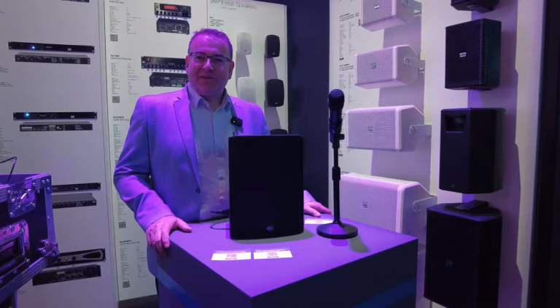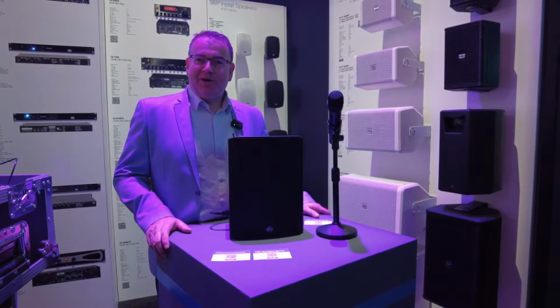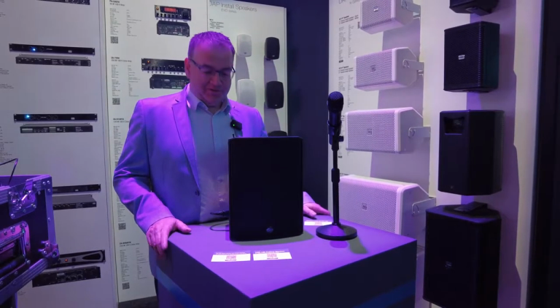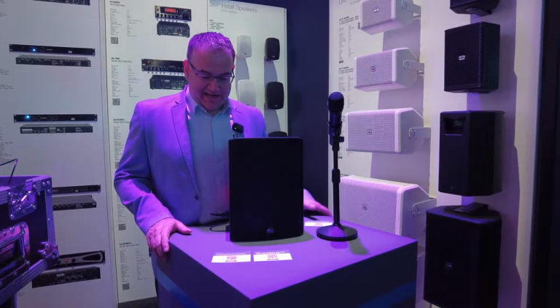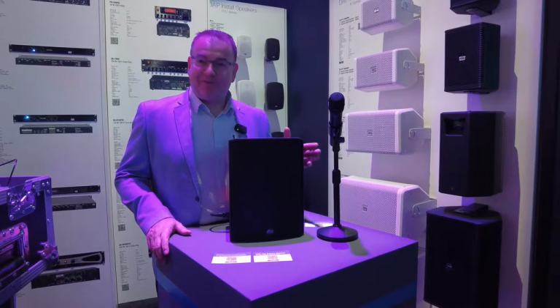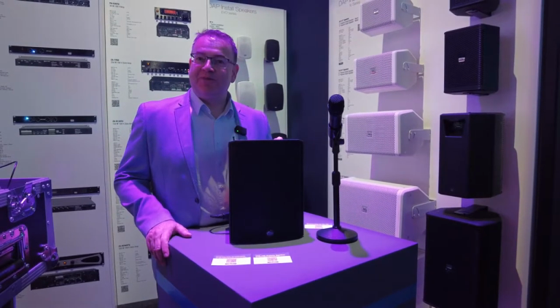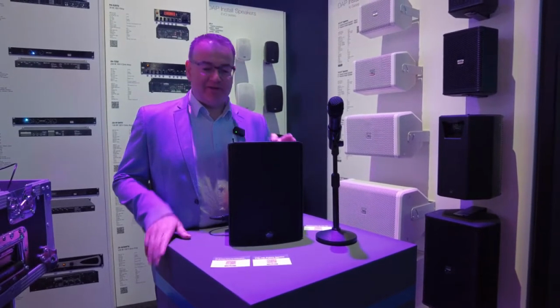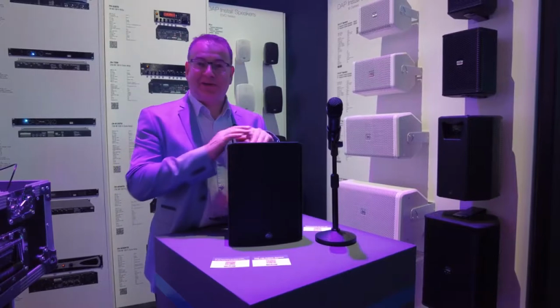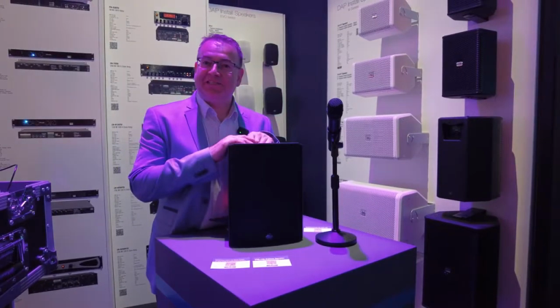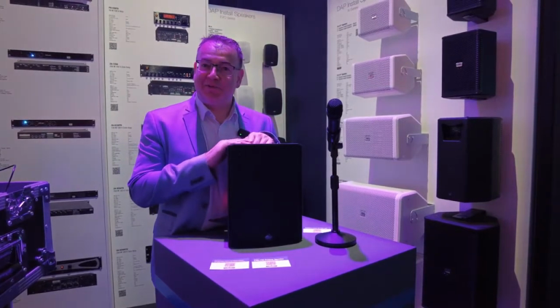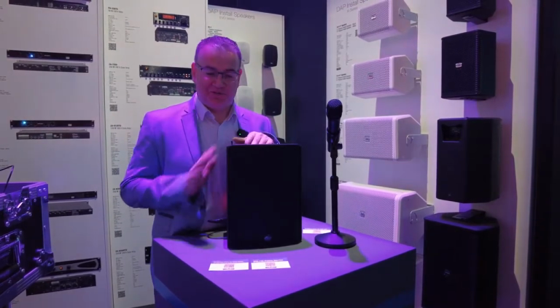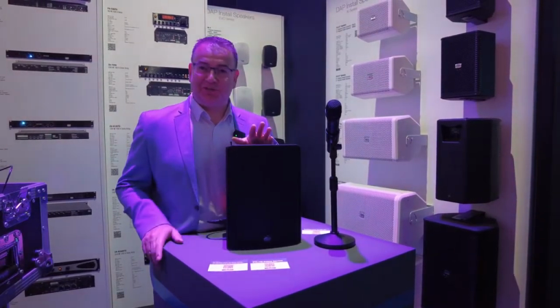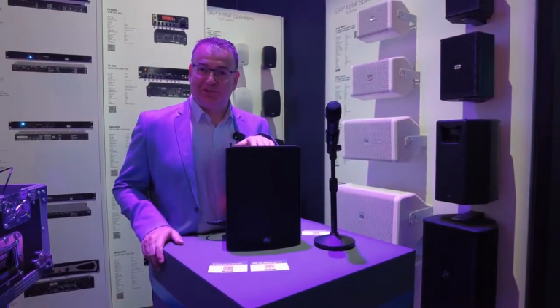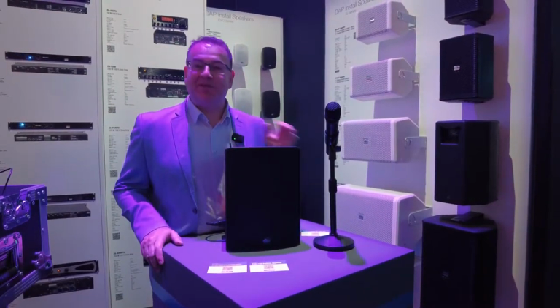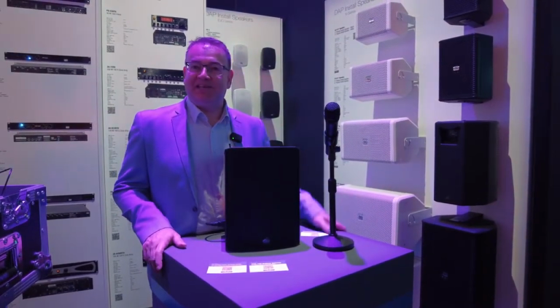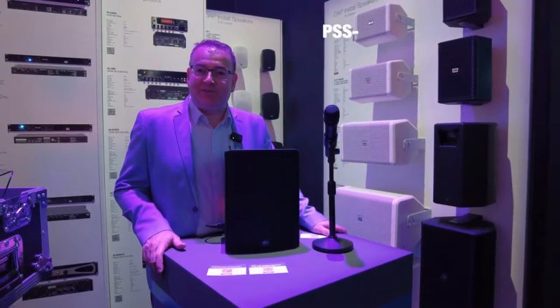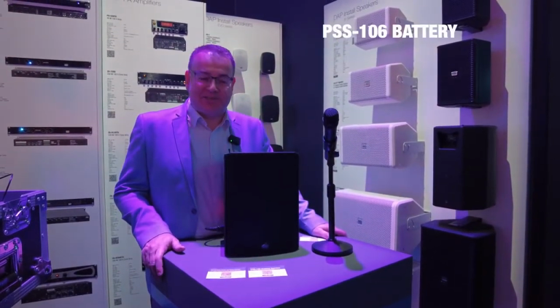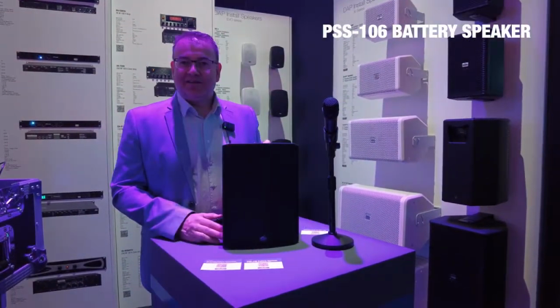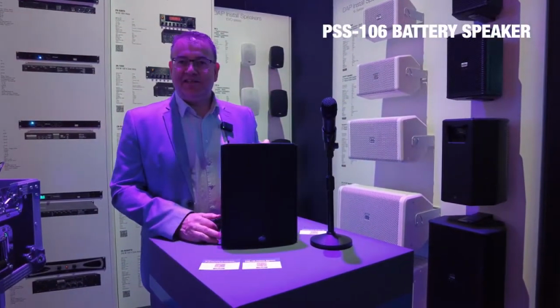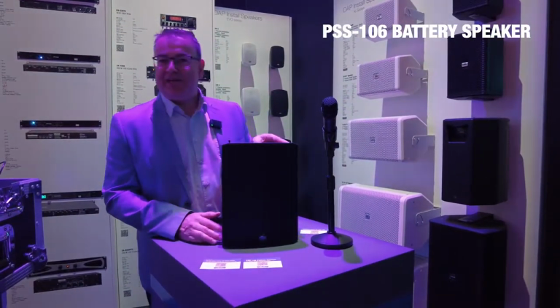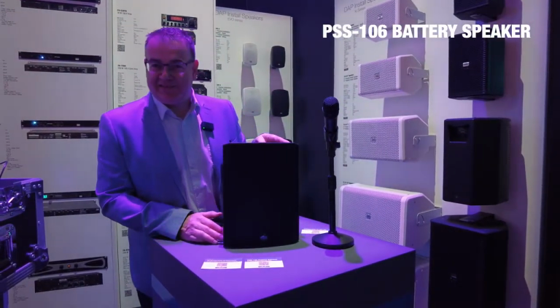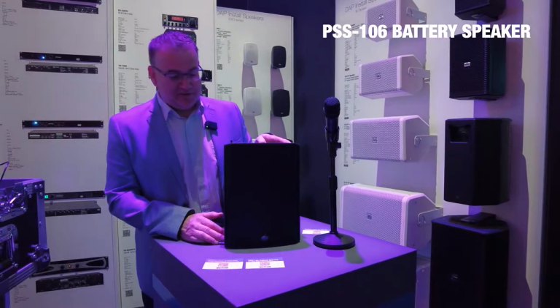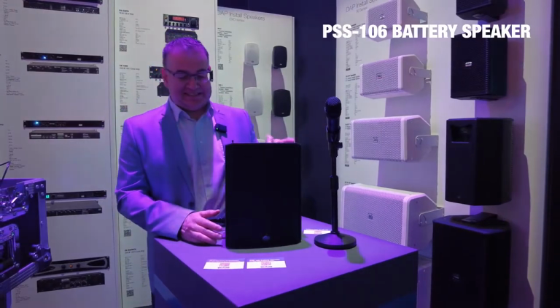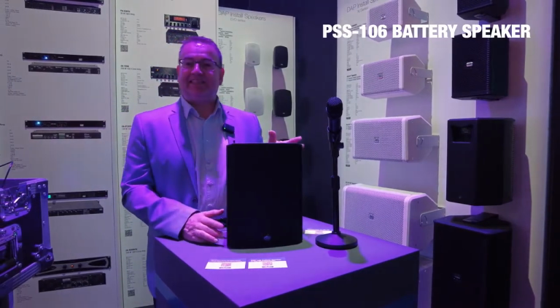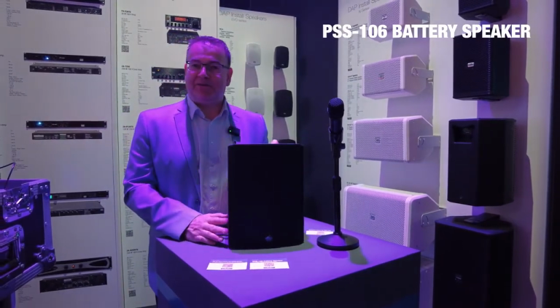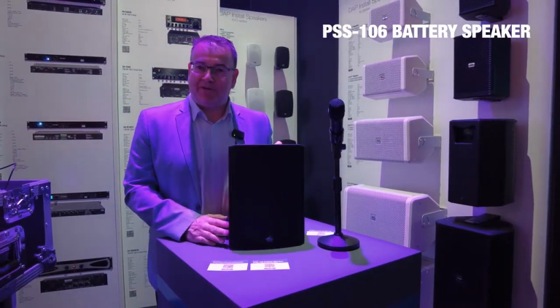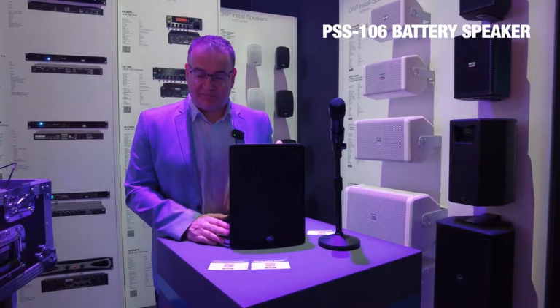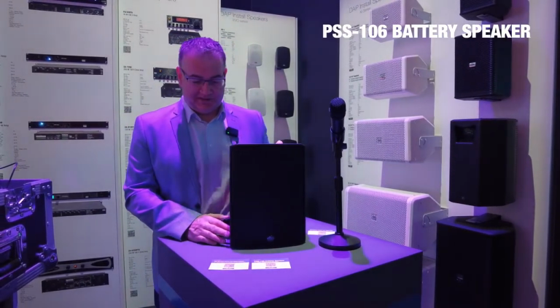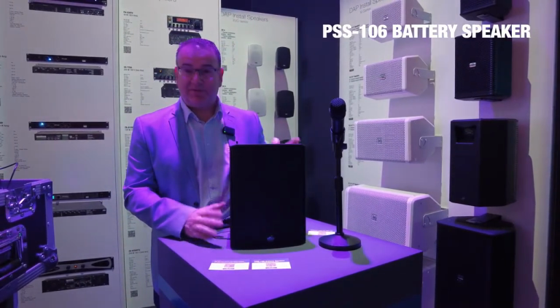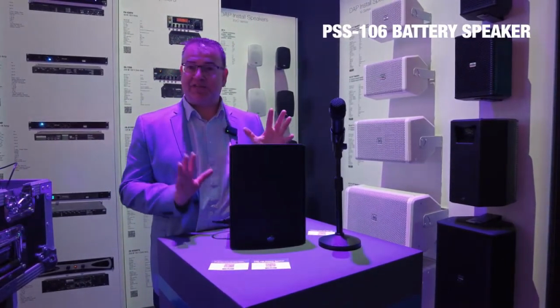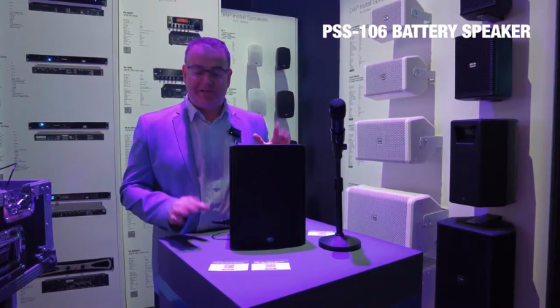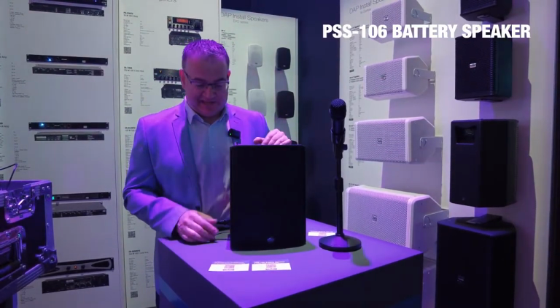A wonderful good day from the Frankfurt Show exhibition. We want to introduce you to the DAP PSS 106, a battery-powered speaker with complete functionality.